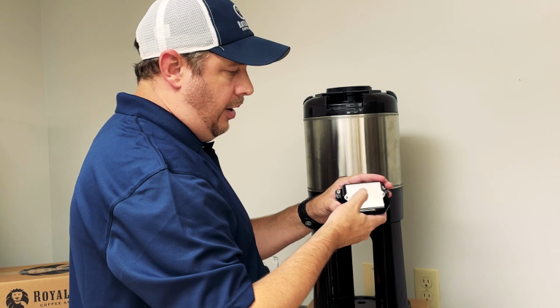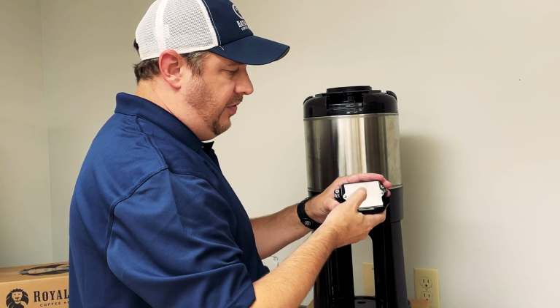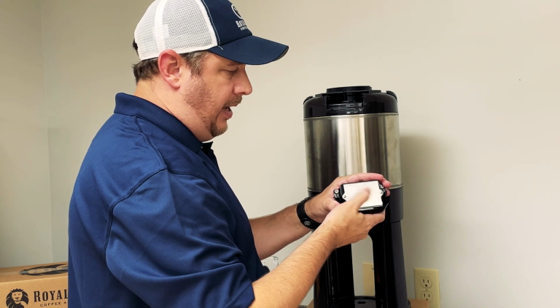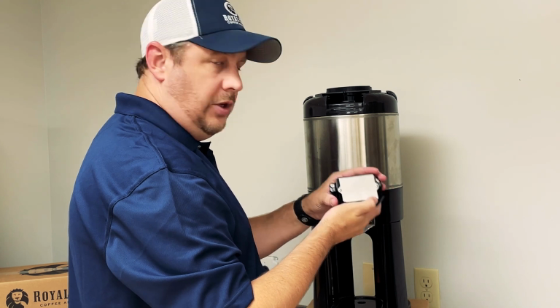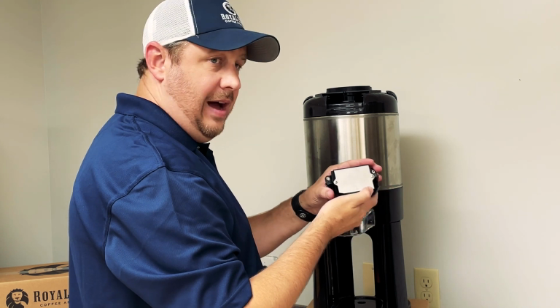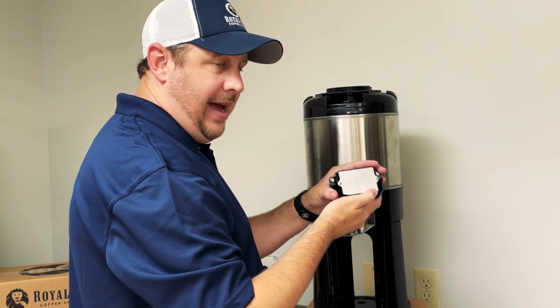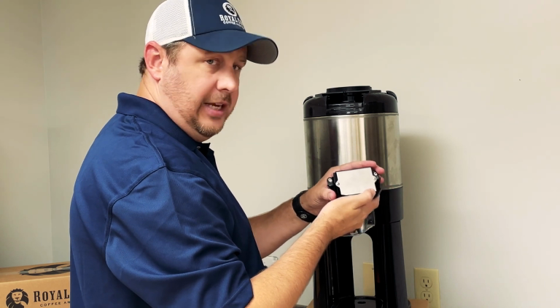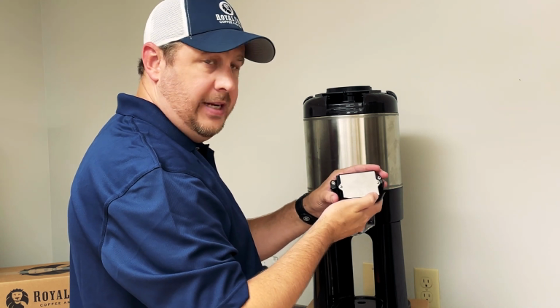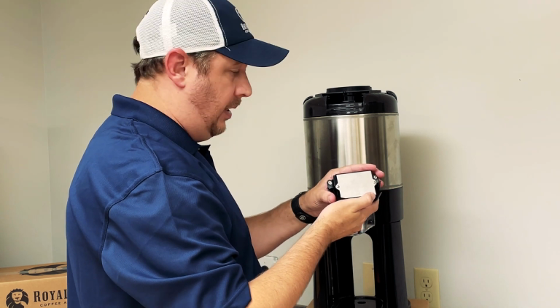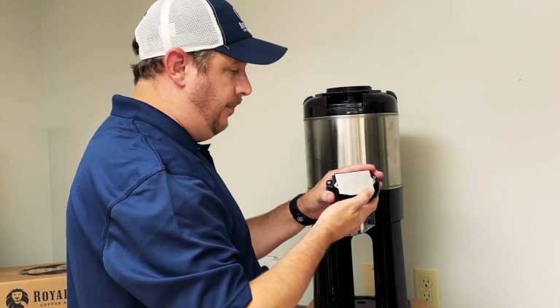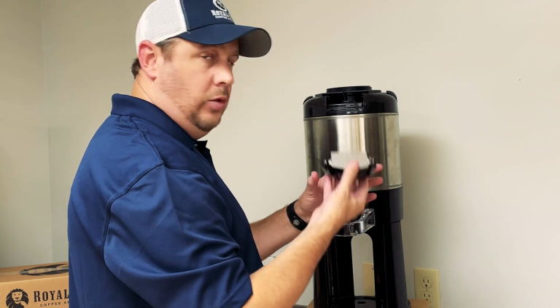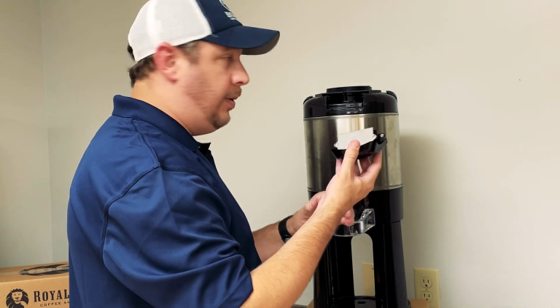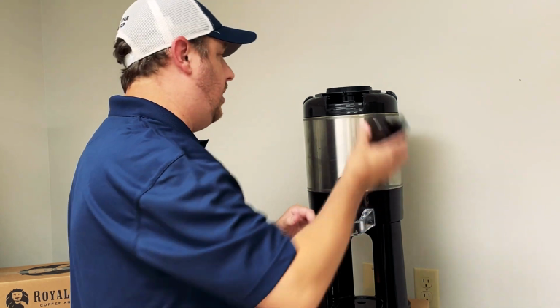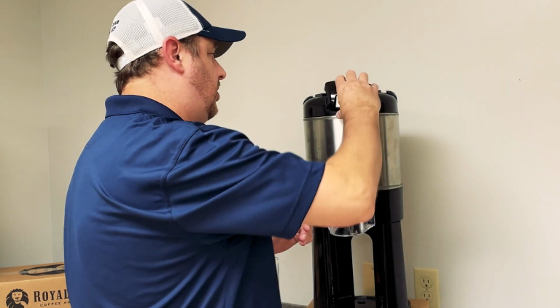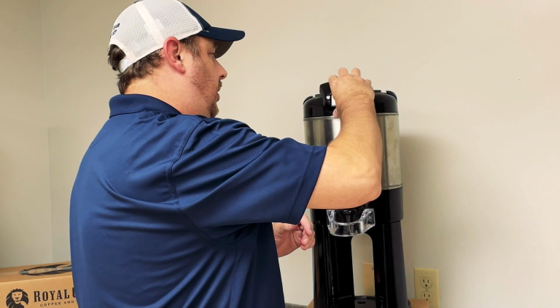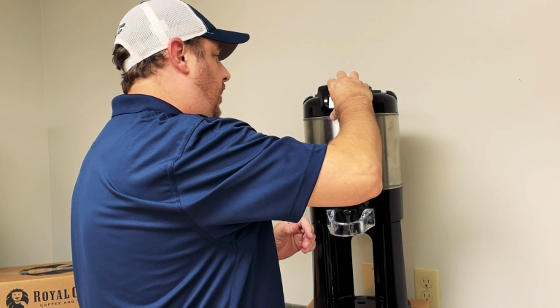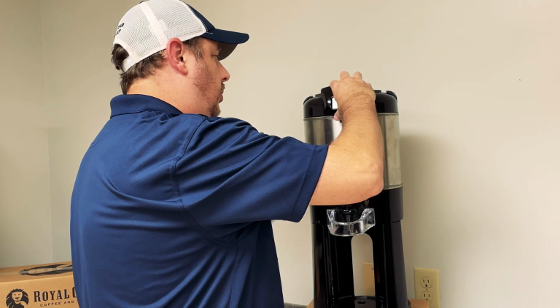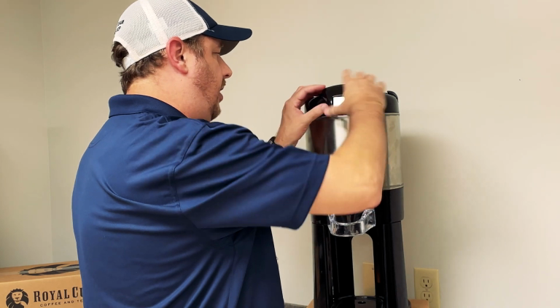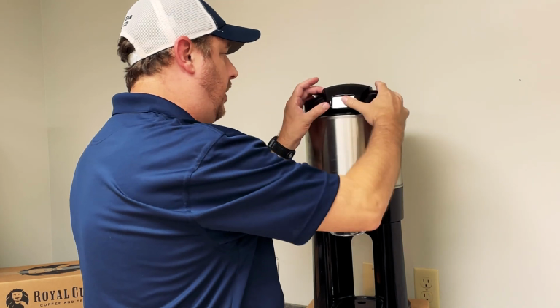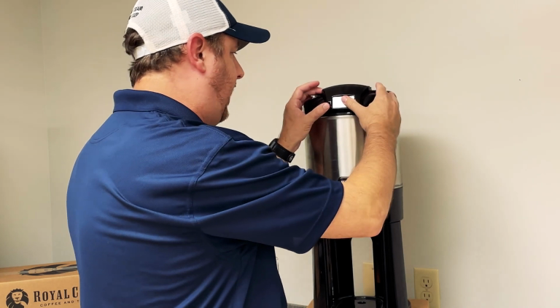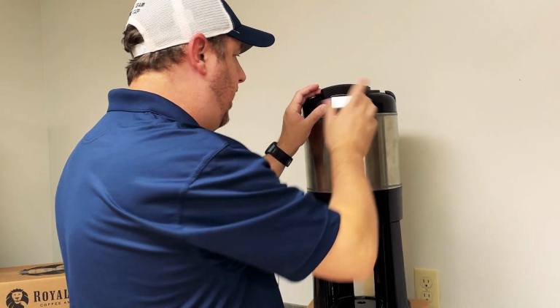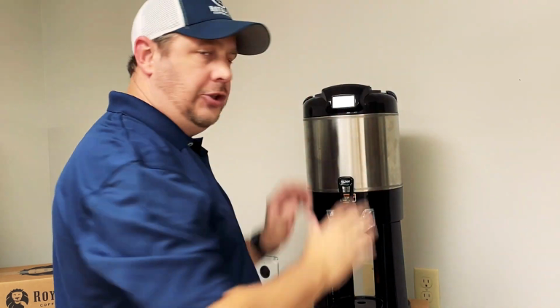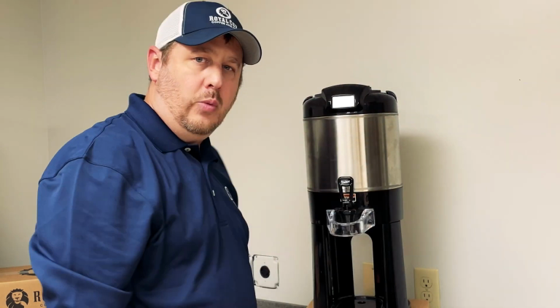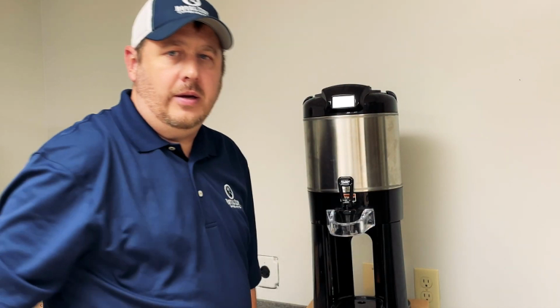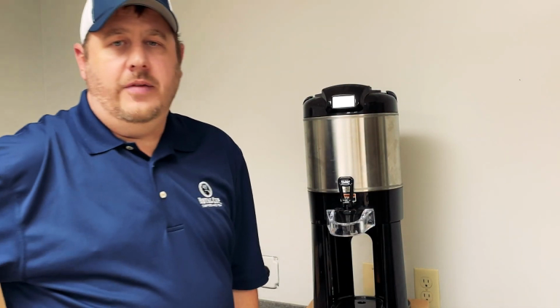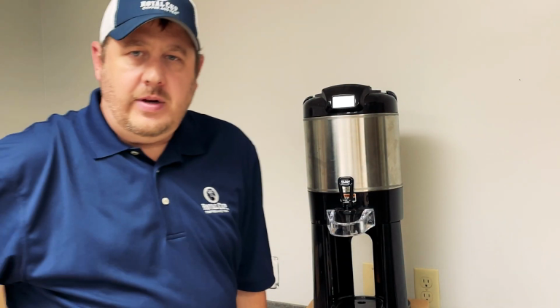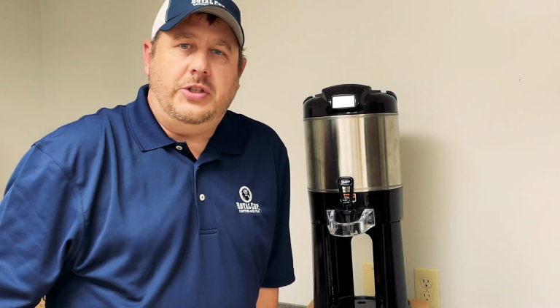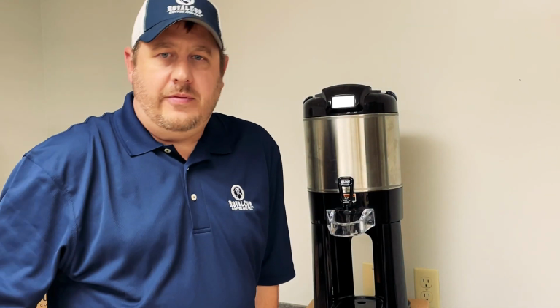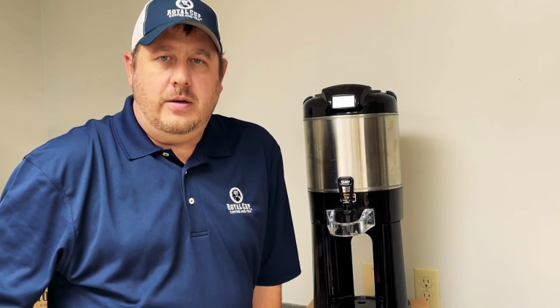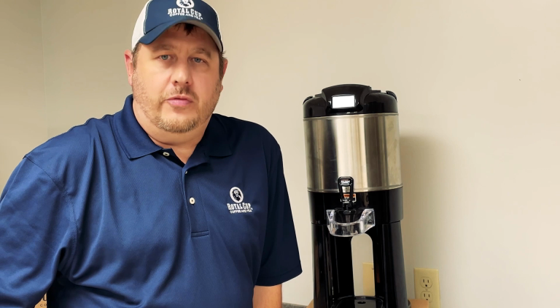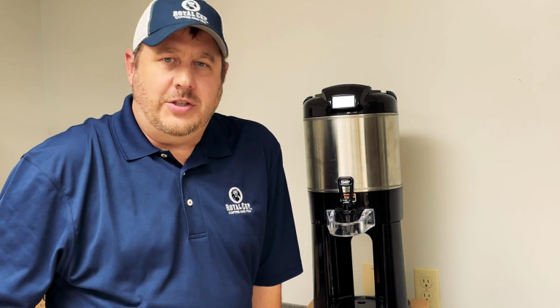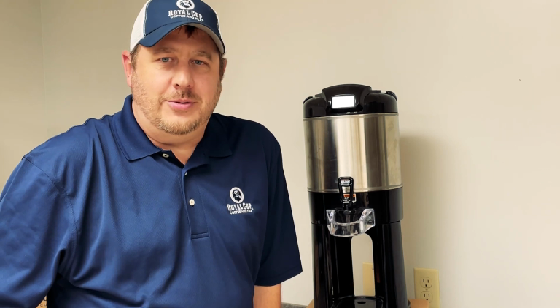Underneath this panel you will find the batteries — they should be AAA. Once you replace those, you should be able to install everything back in and it should be working. If you have any more issues after that, feel free to reach out to us.